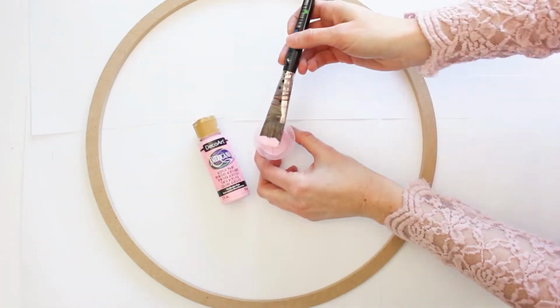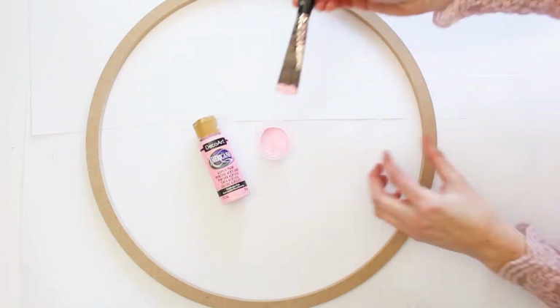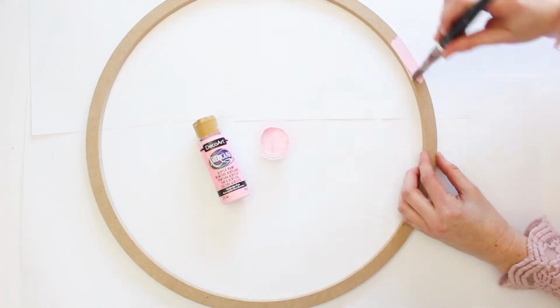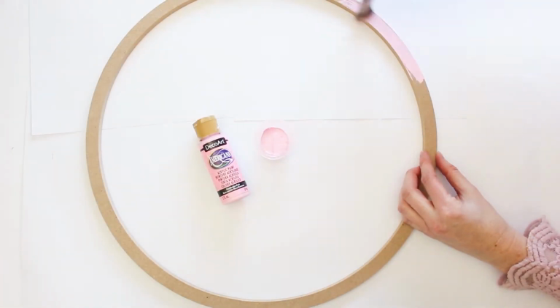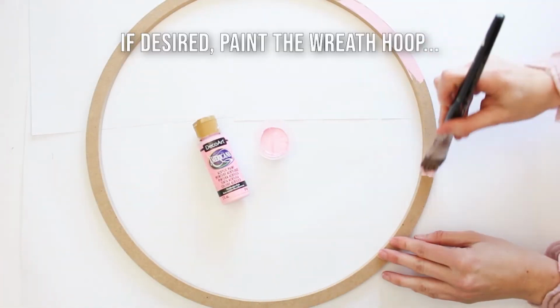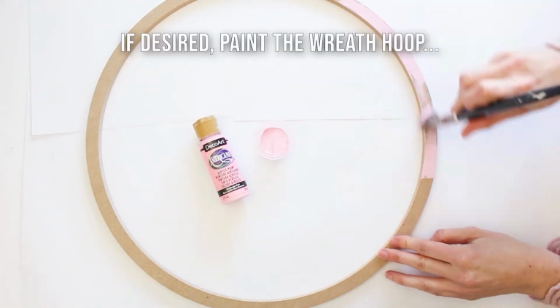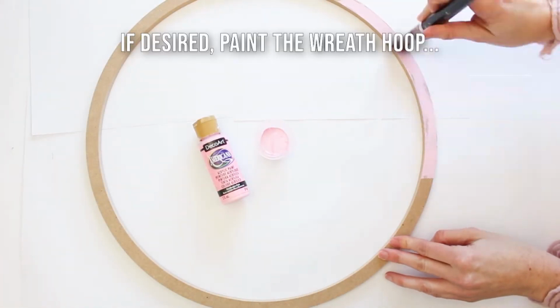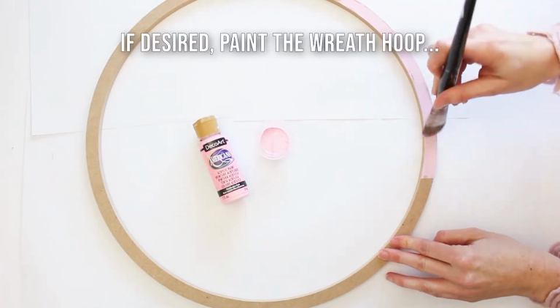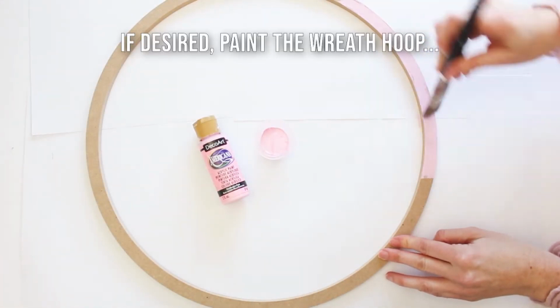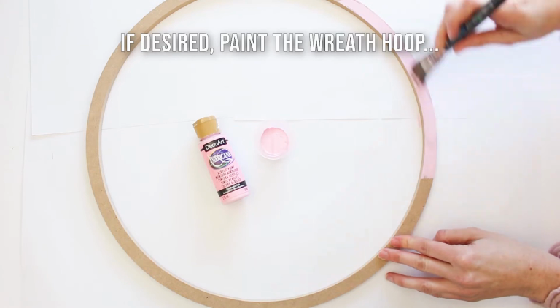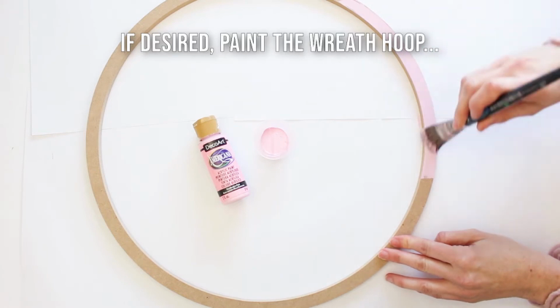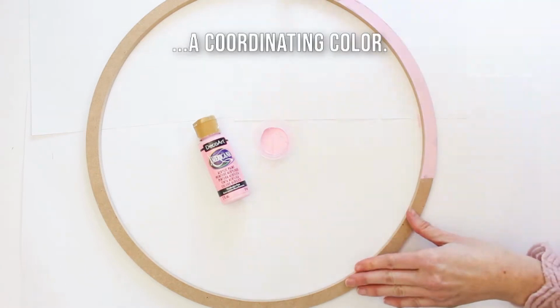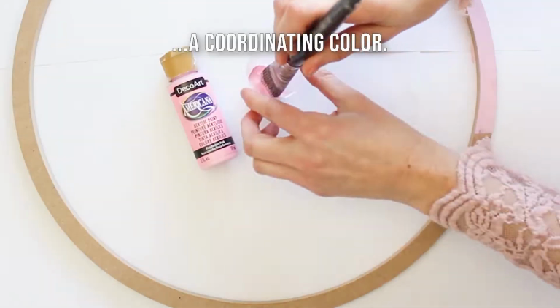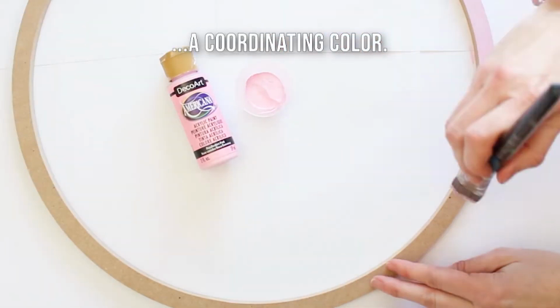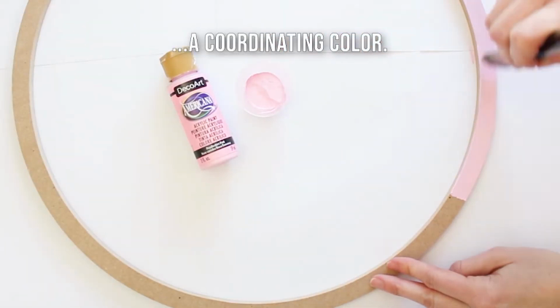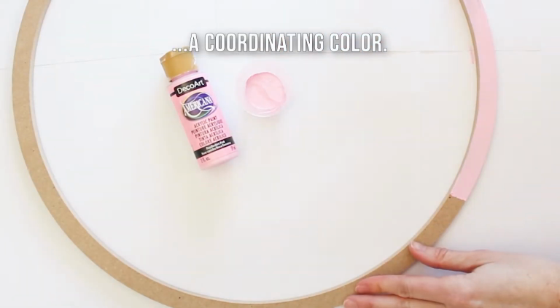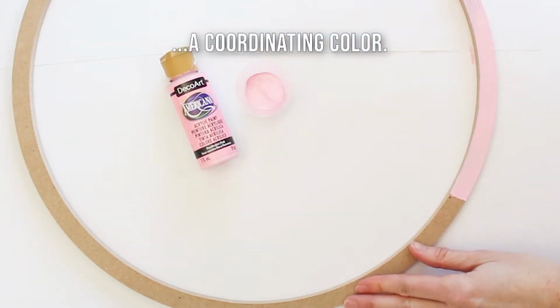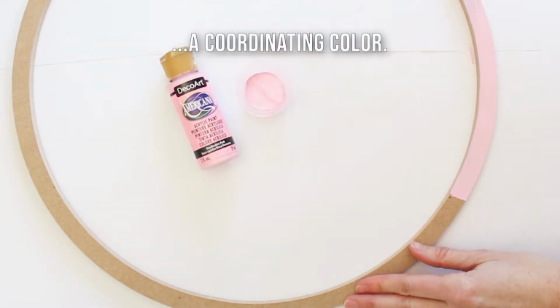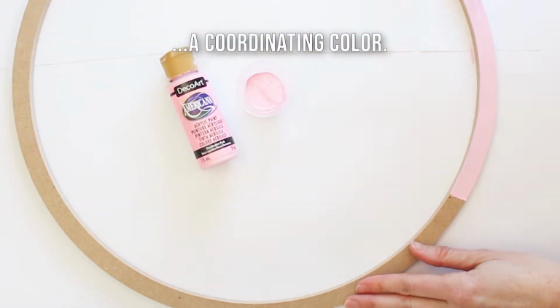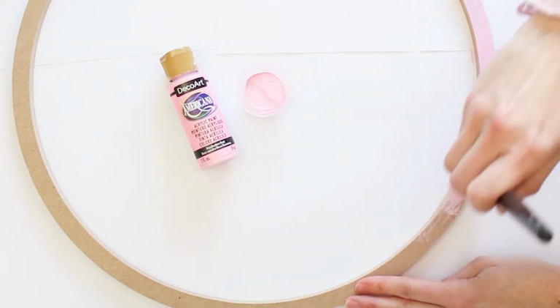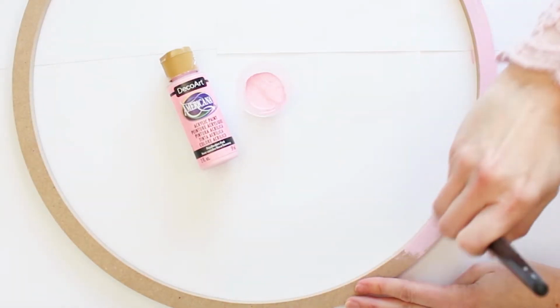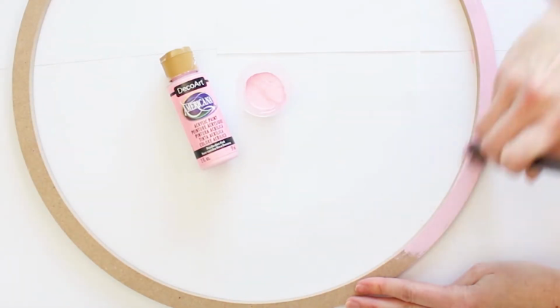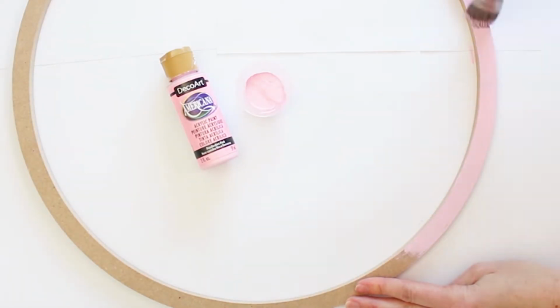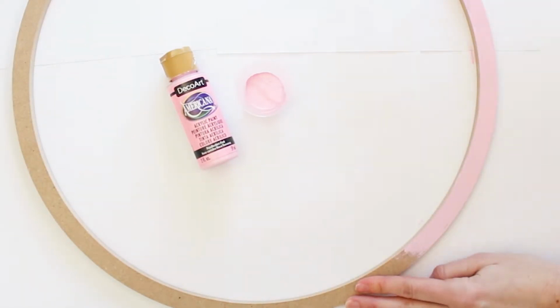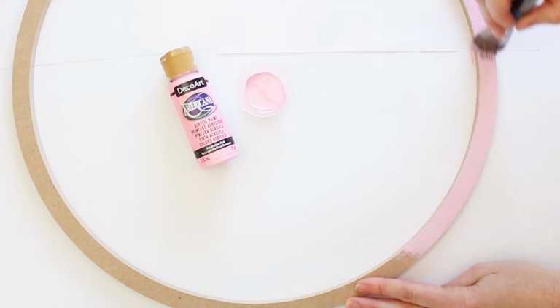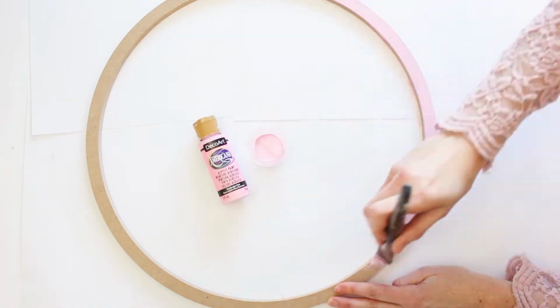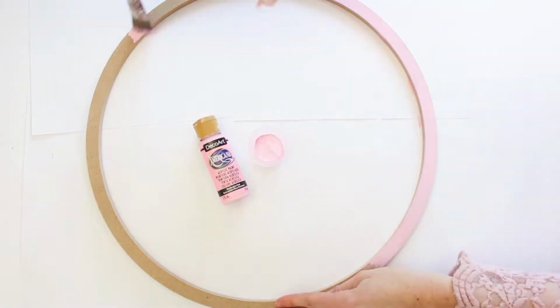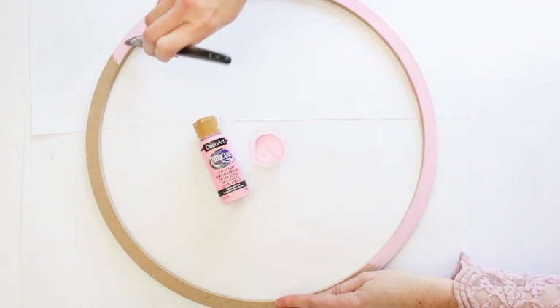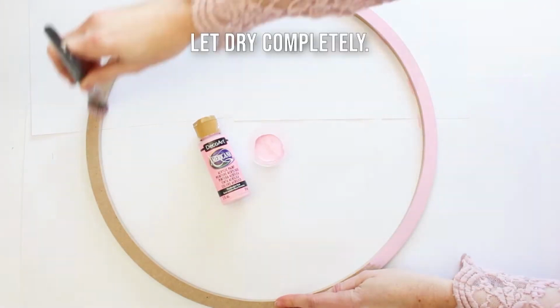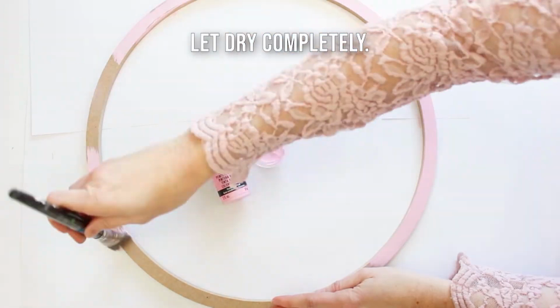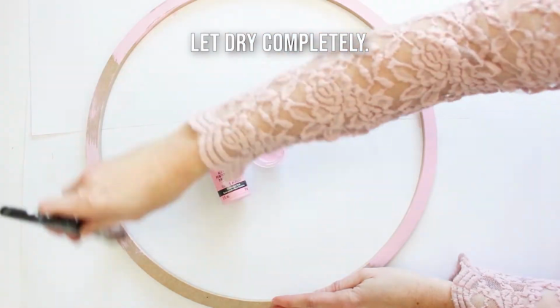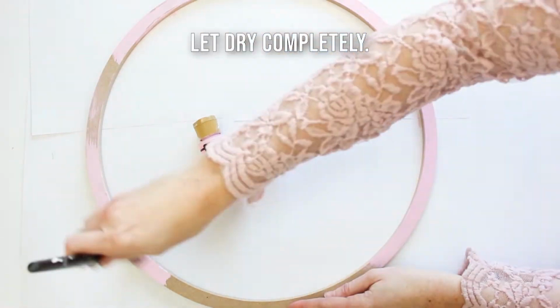Although you don't see much of it through the wreath, if you'd like you can paint your hoop a matching color just in case any of the little sections do peek out.